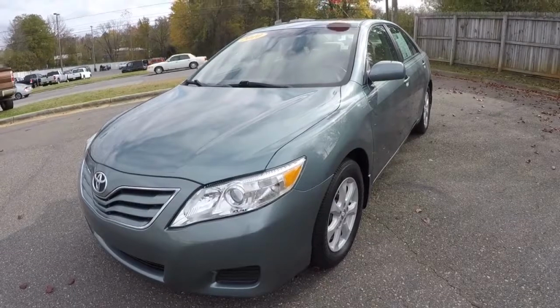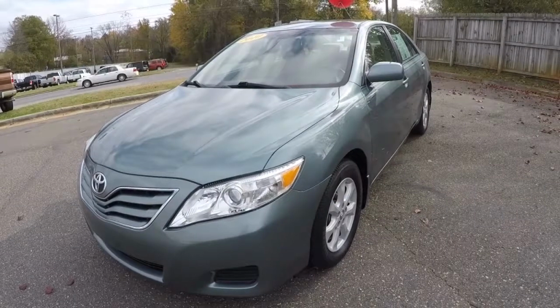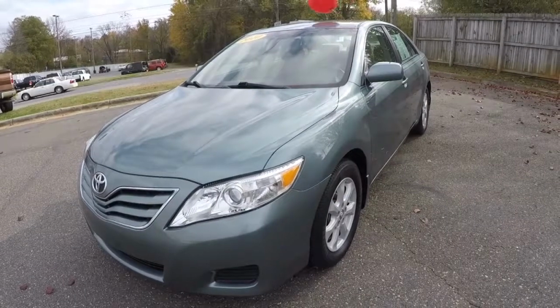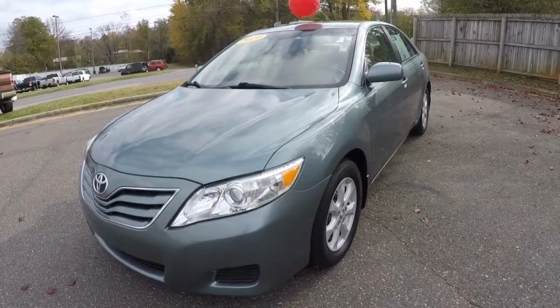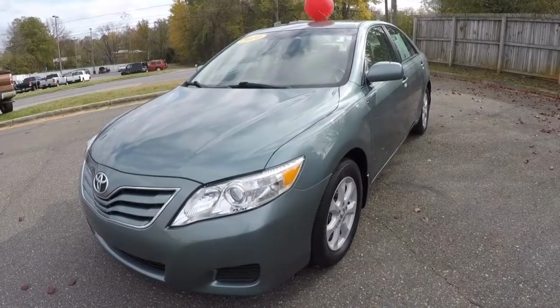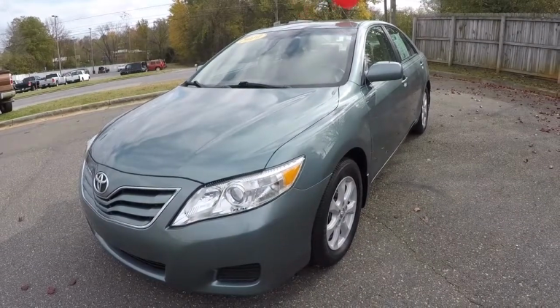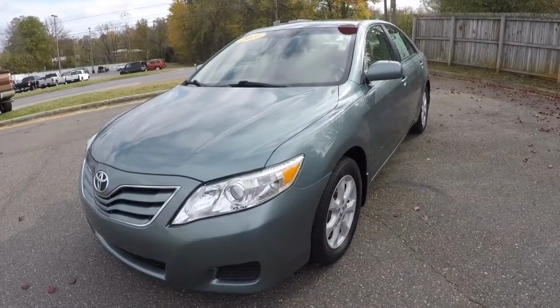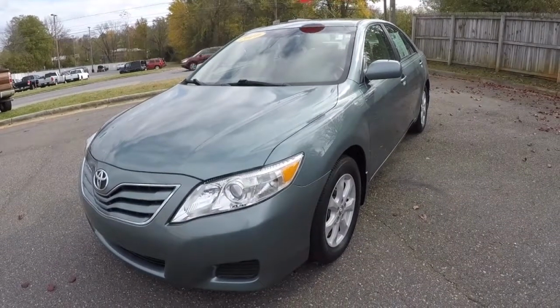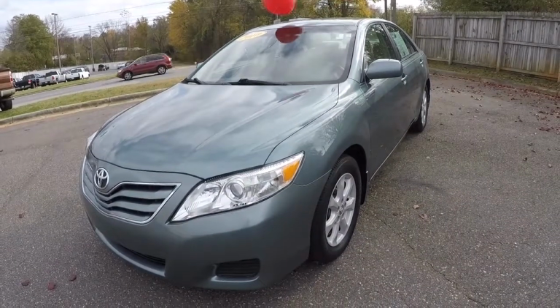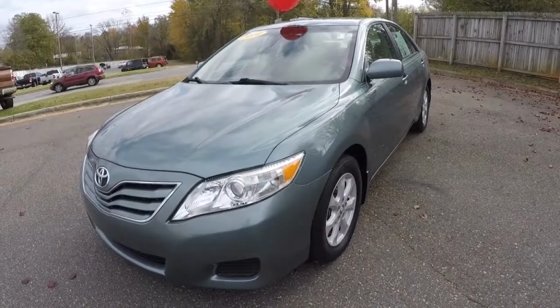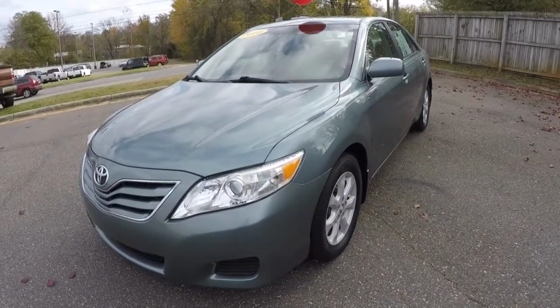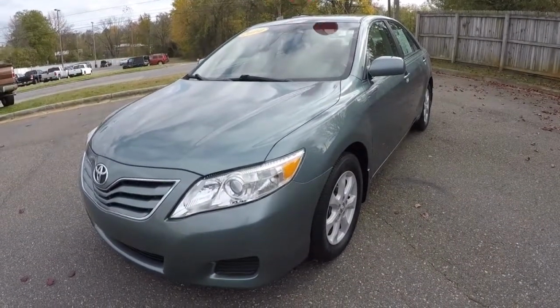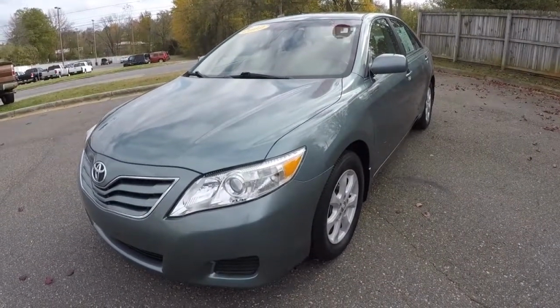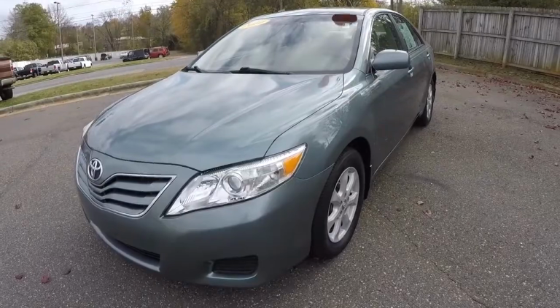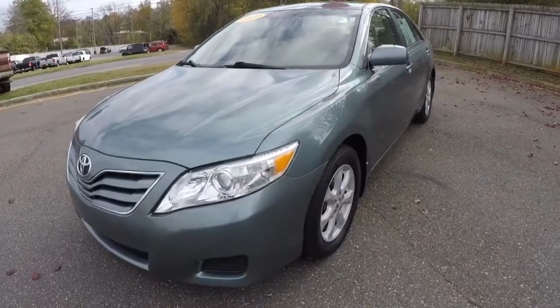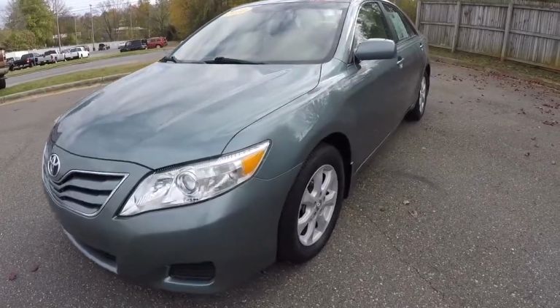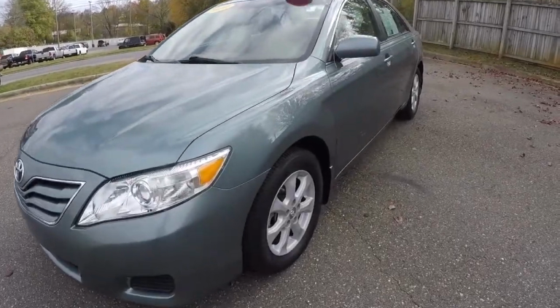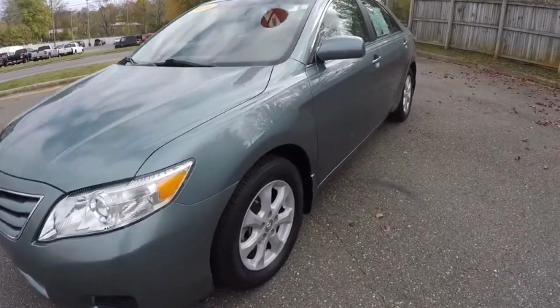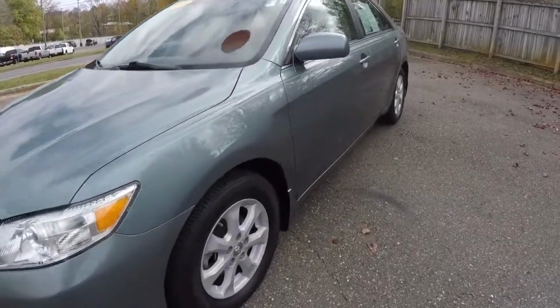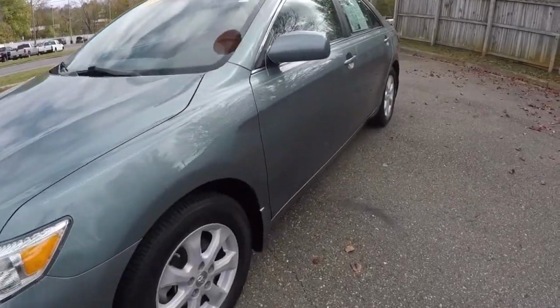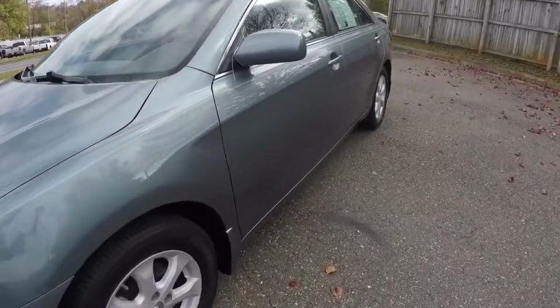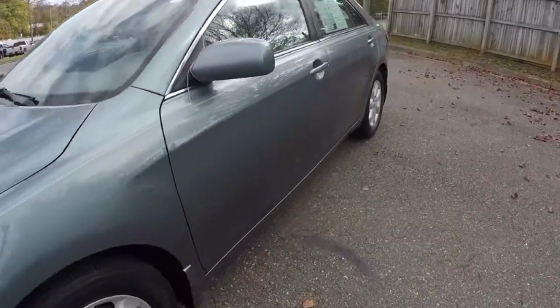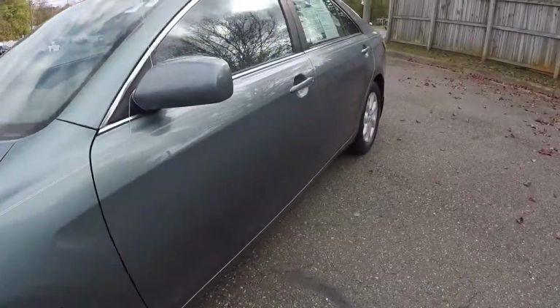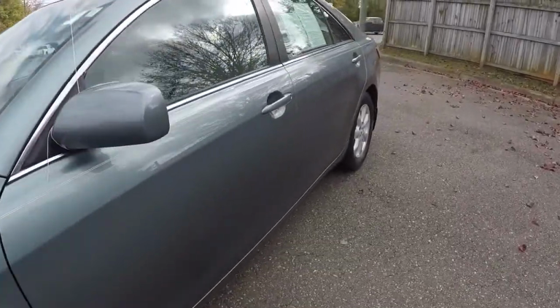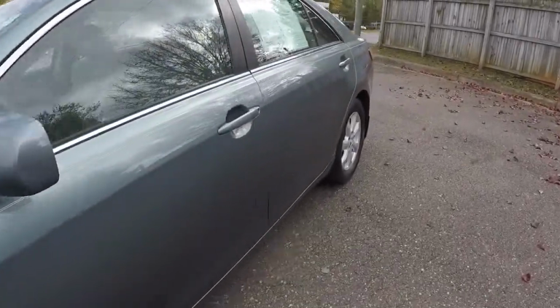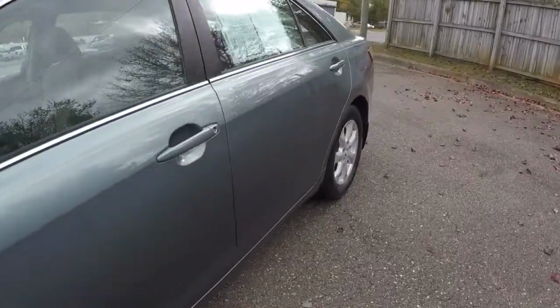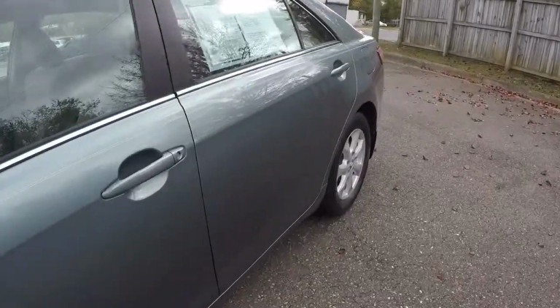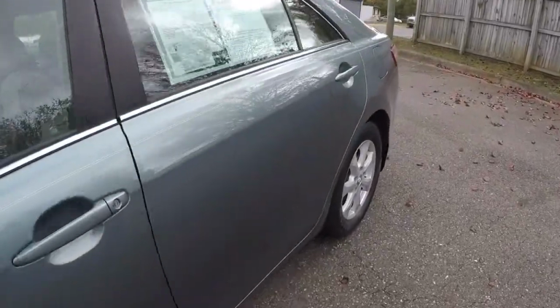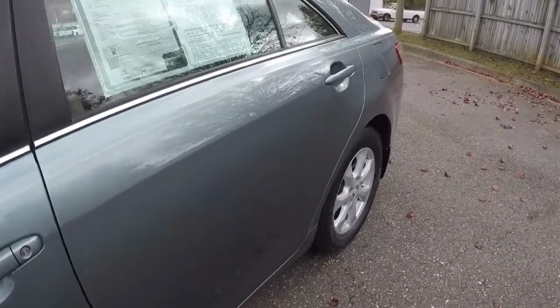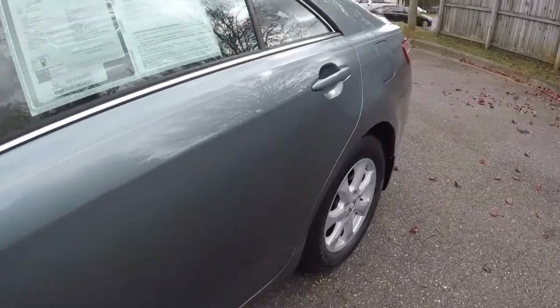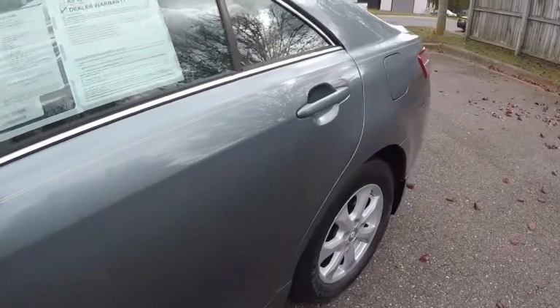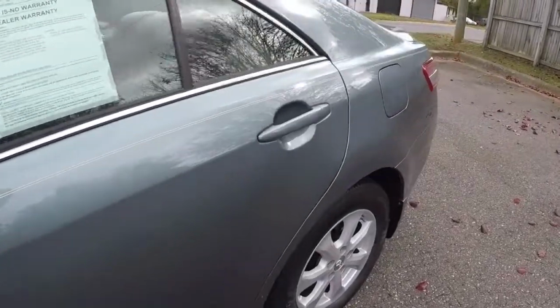Today guys we got a 2010 Toyota Camry LE. It's this aqua color, this light green color. It's got 78,000 miles on it.